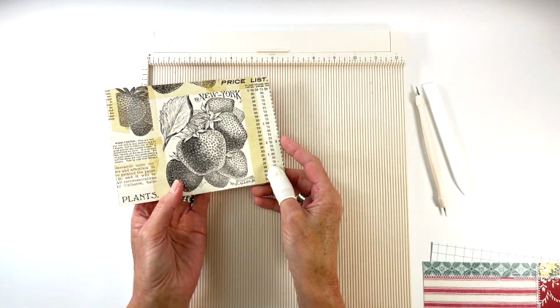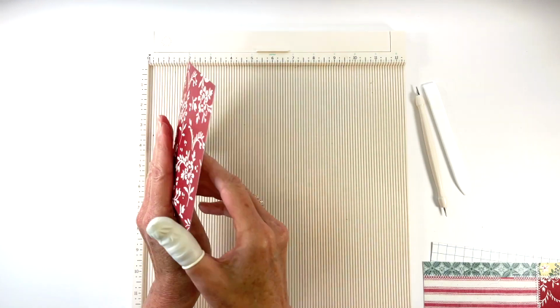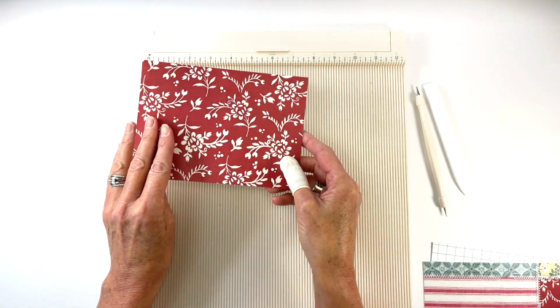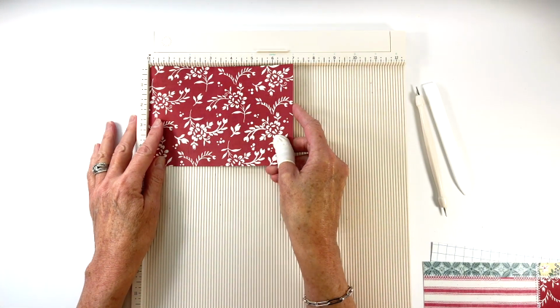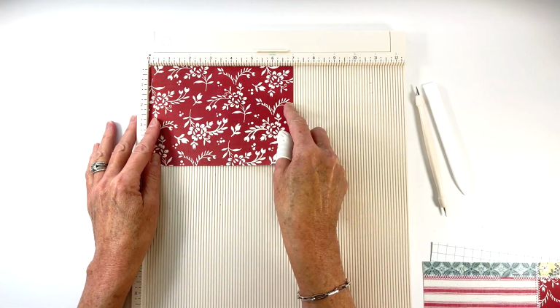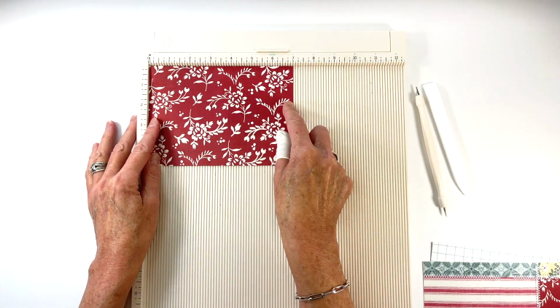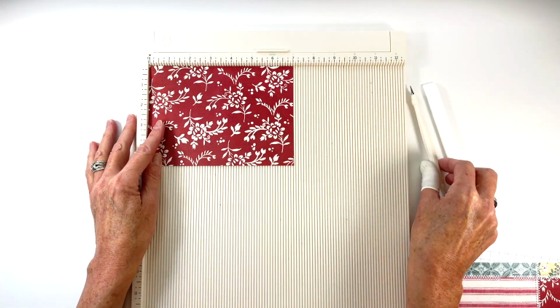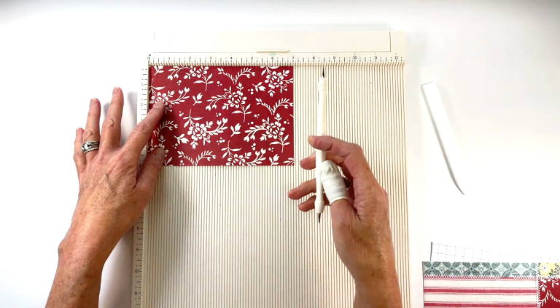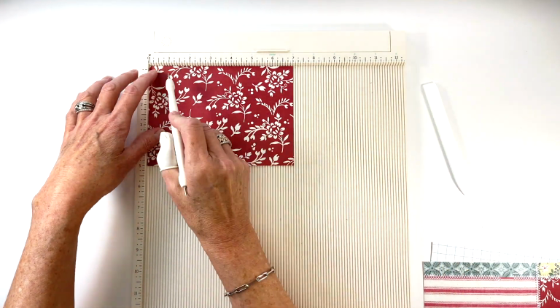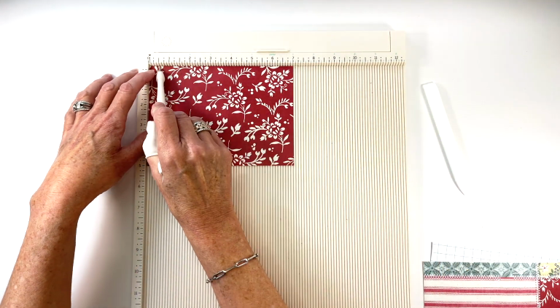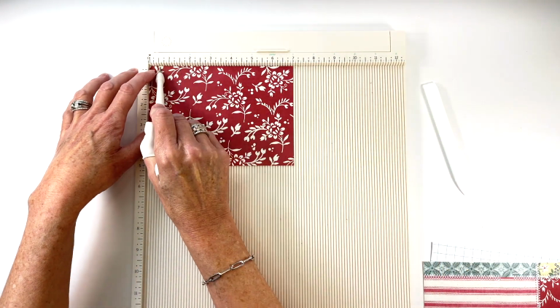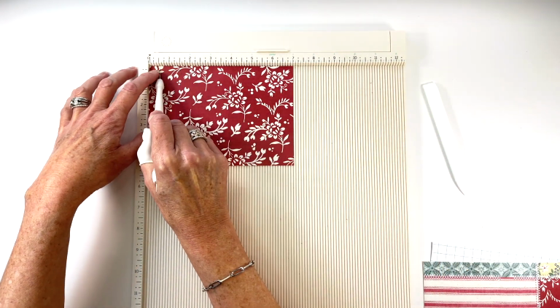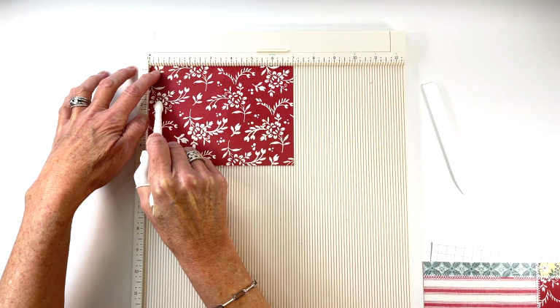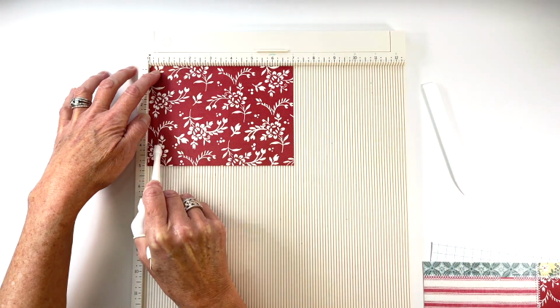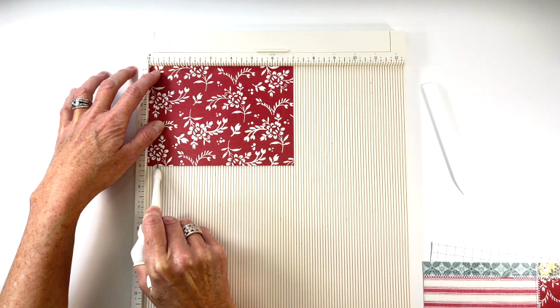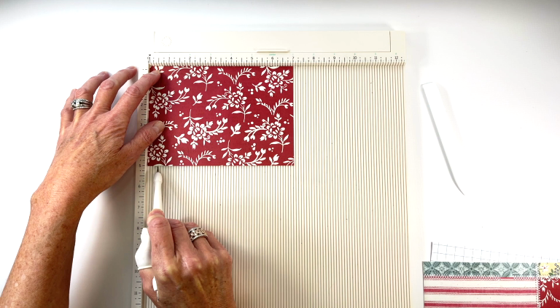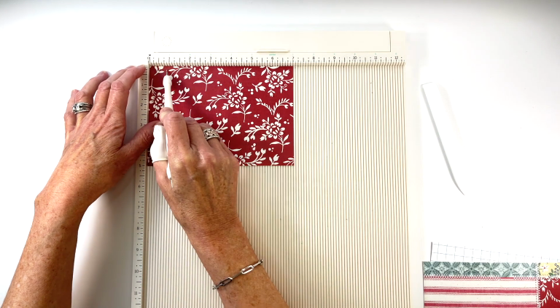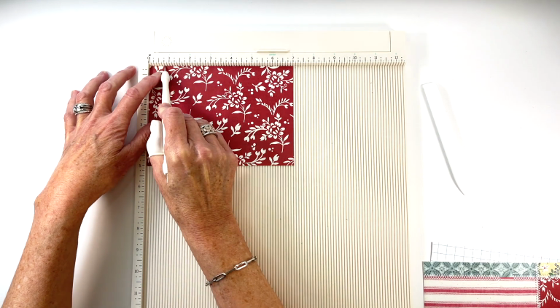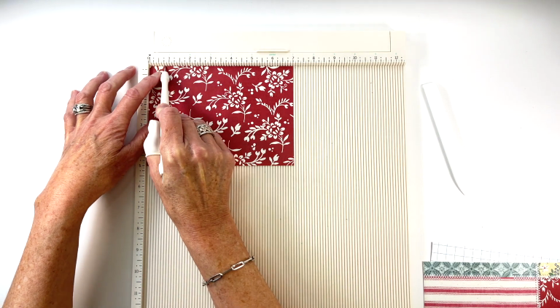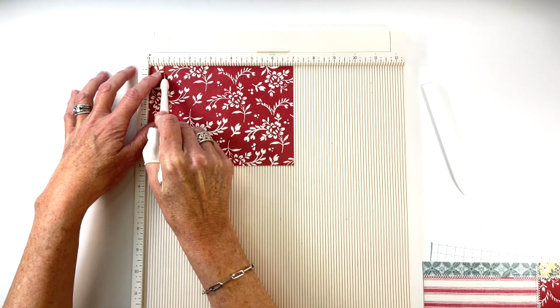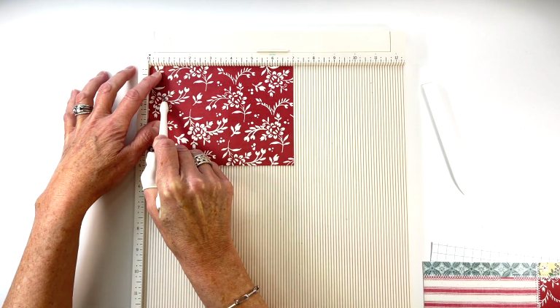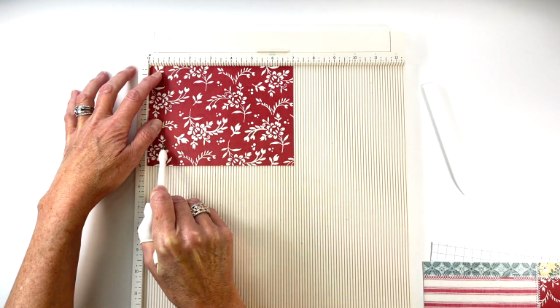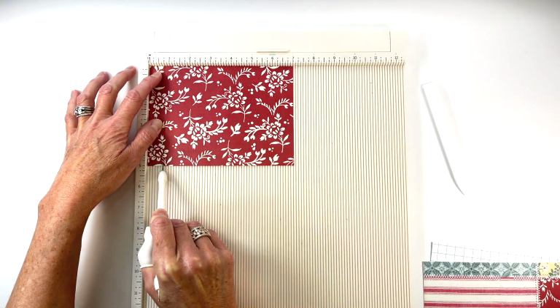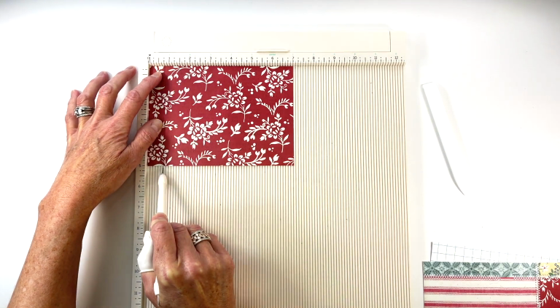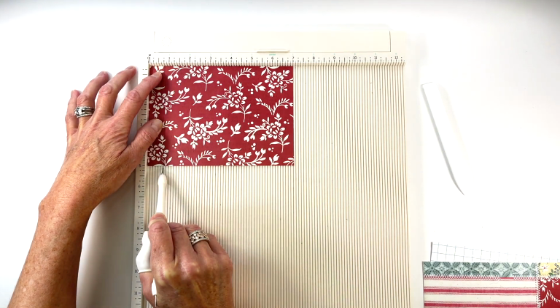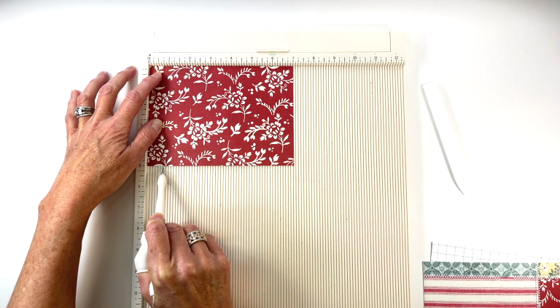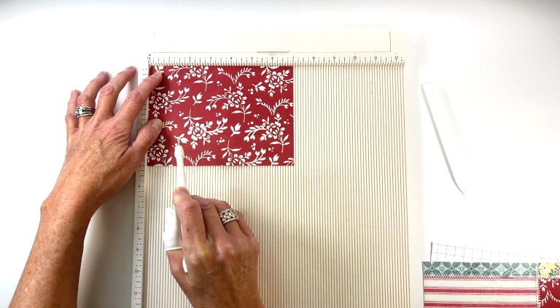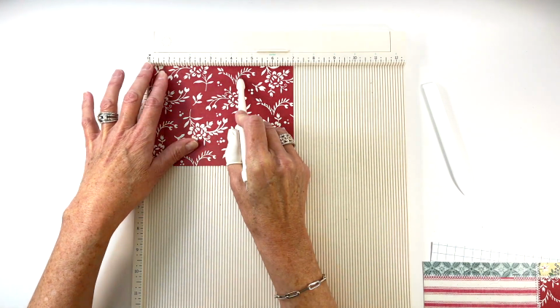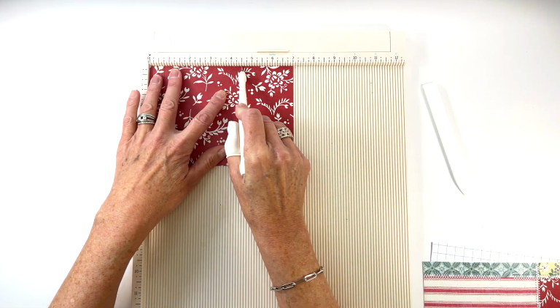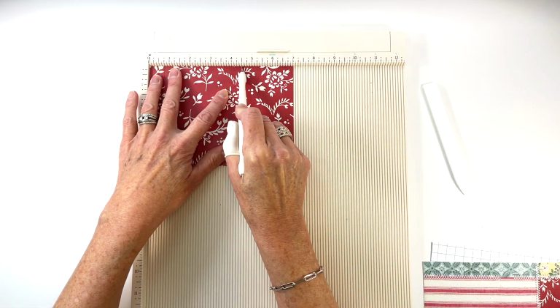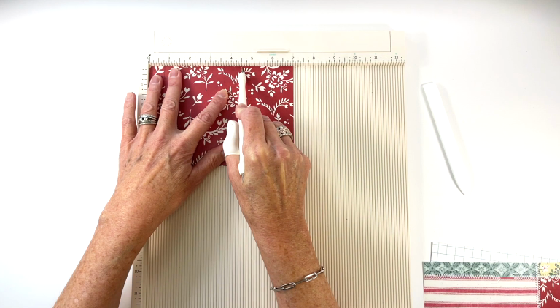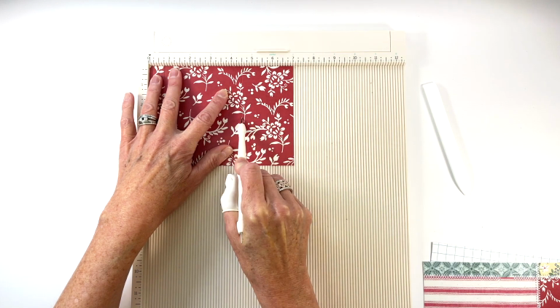Place this piece on the scoreboard with the long edge at the top and your cover pattern facing up. Score at 1 and a half inches, 3 and a quarter inches, and 4 and a half inches.